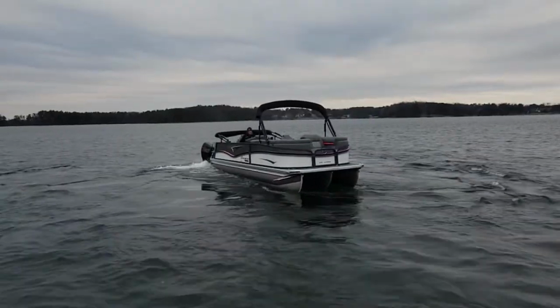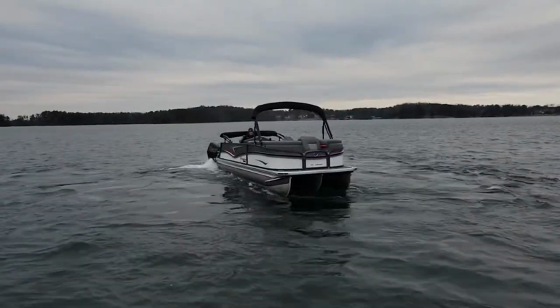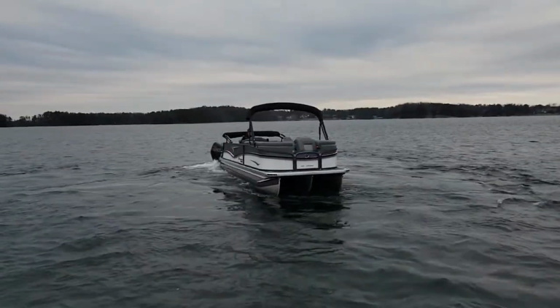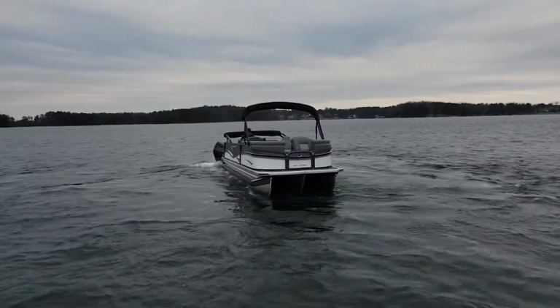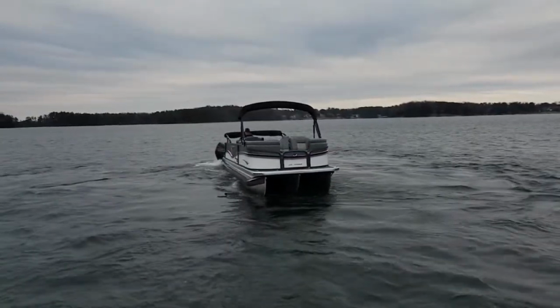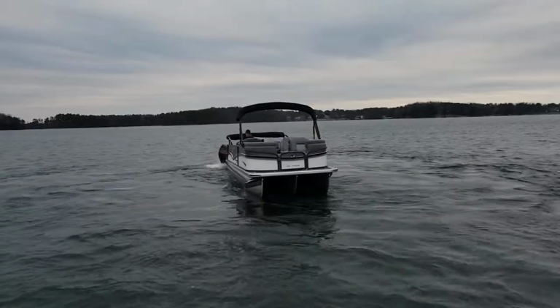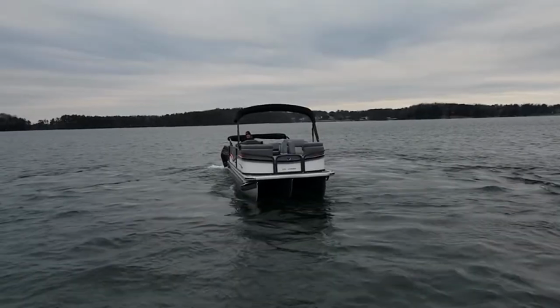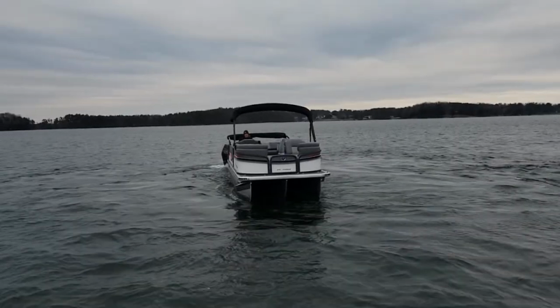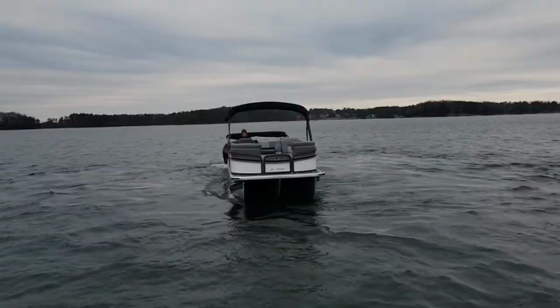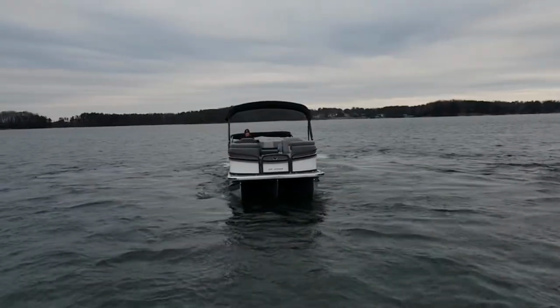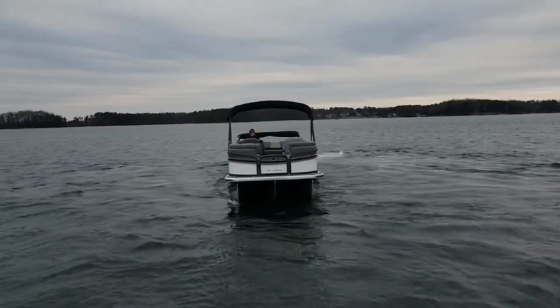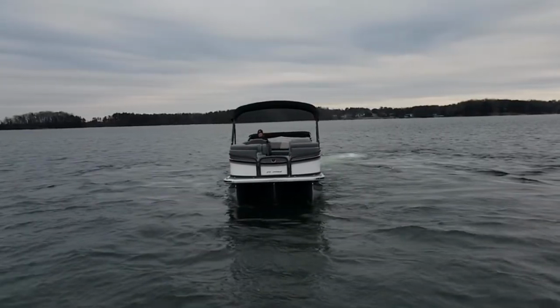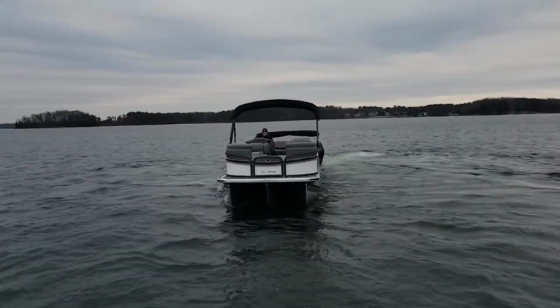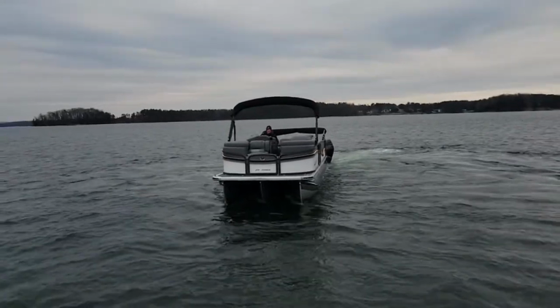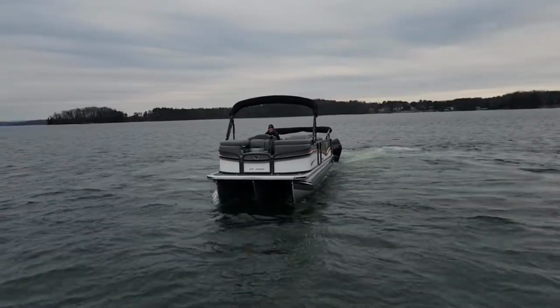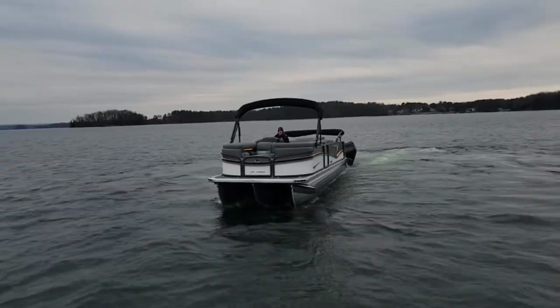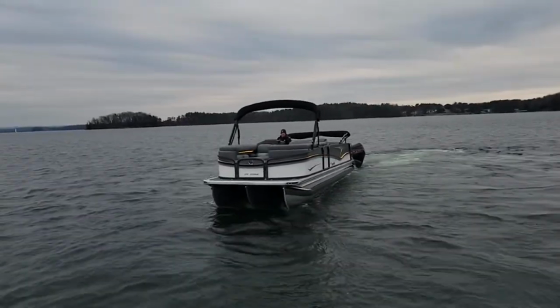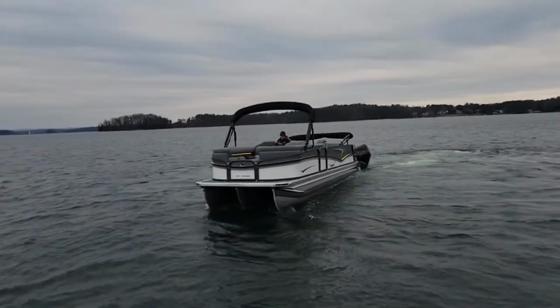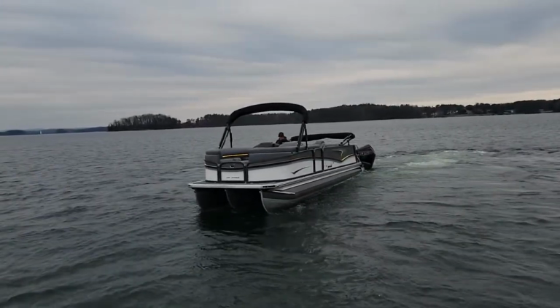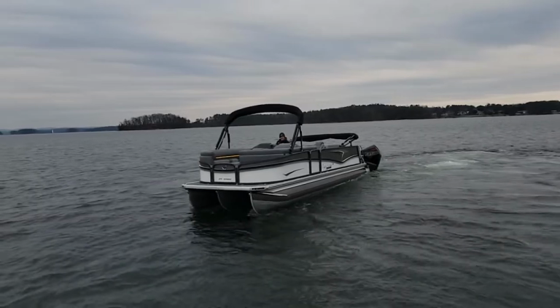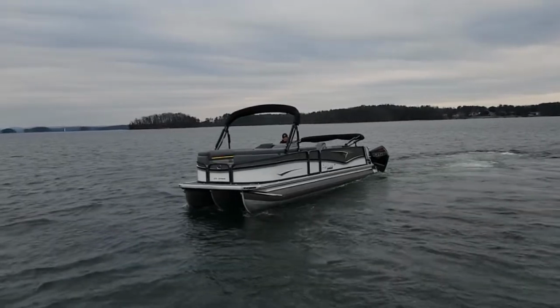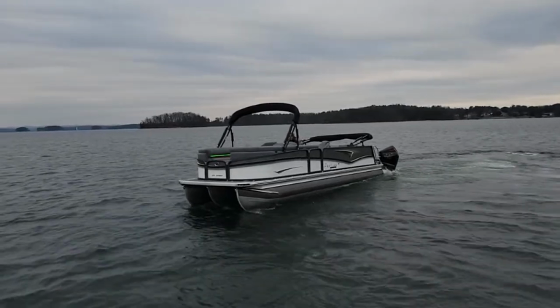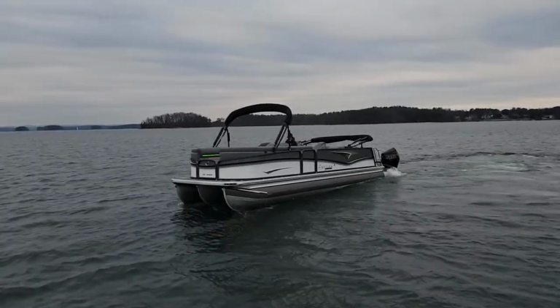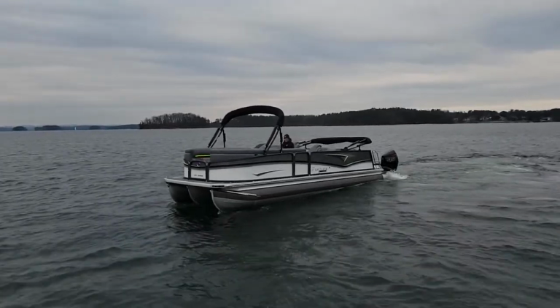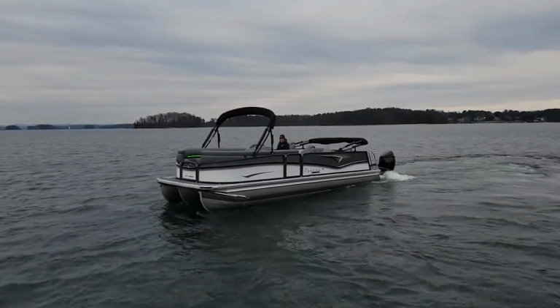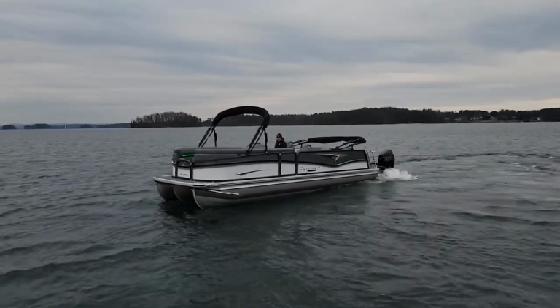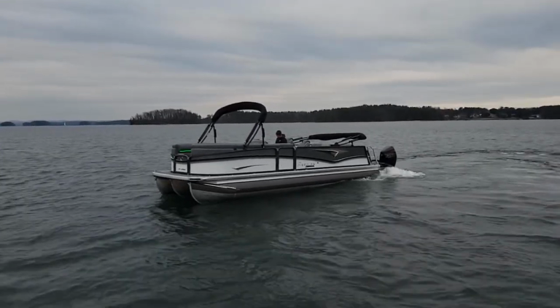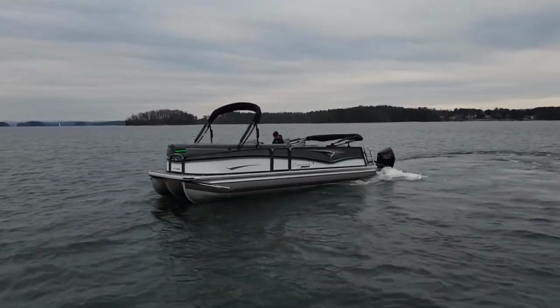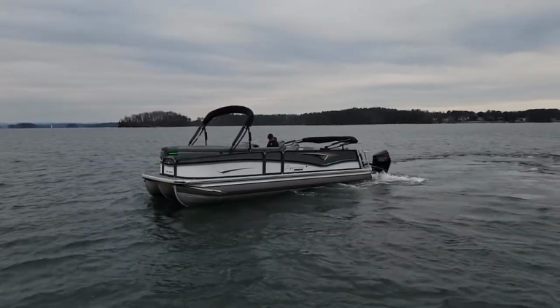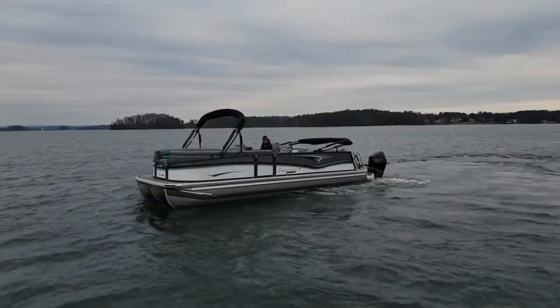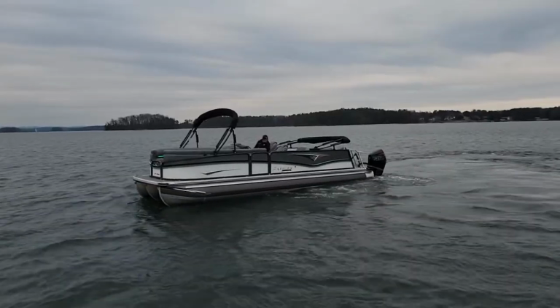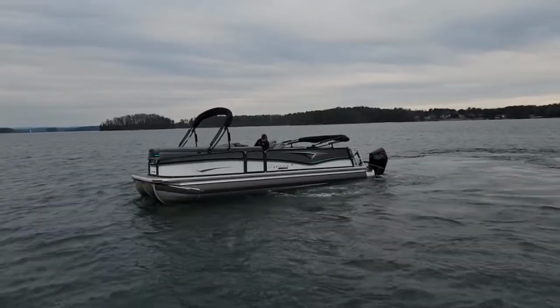You can see the accent lighting all around the rails. It's white and gray — beautiful boat. This boat looks just as fast as it is.